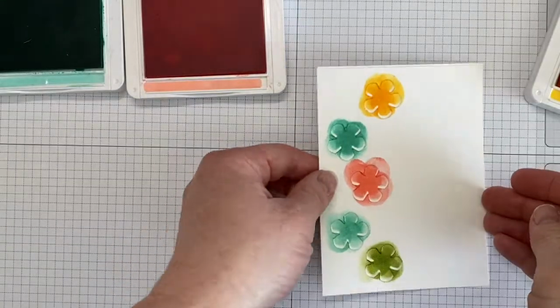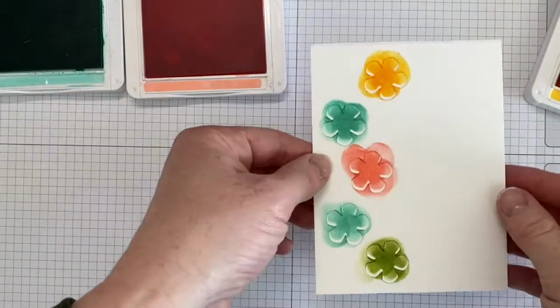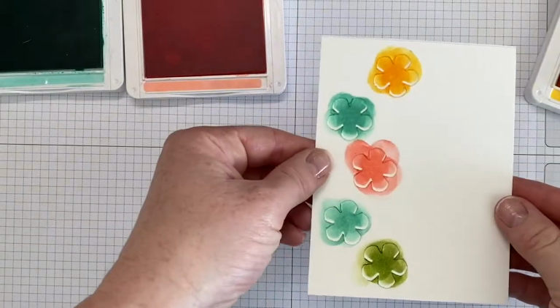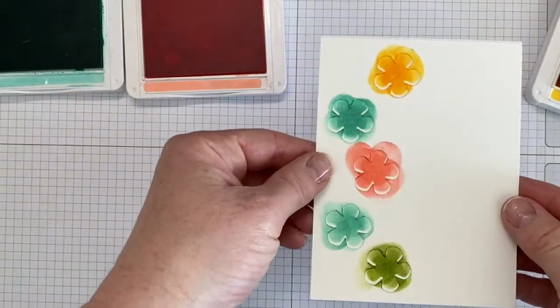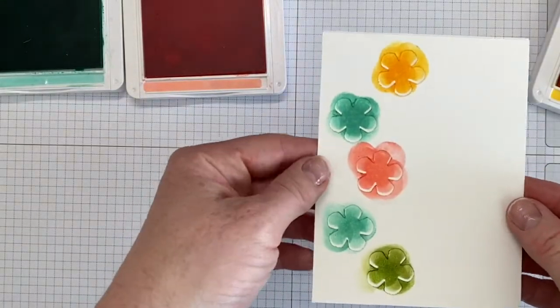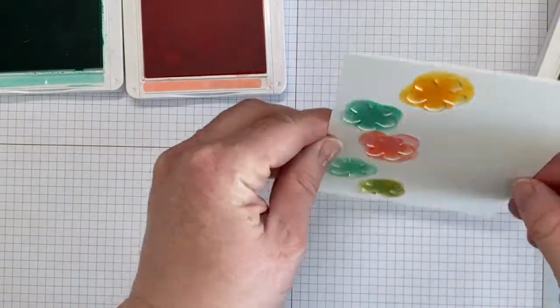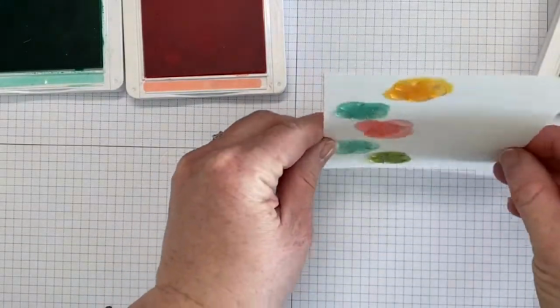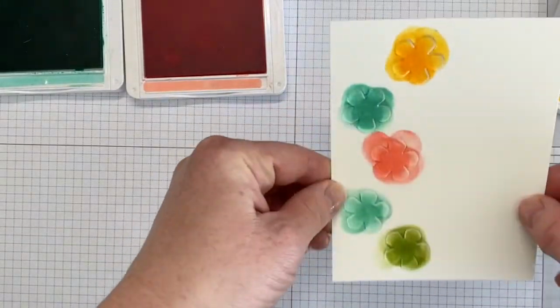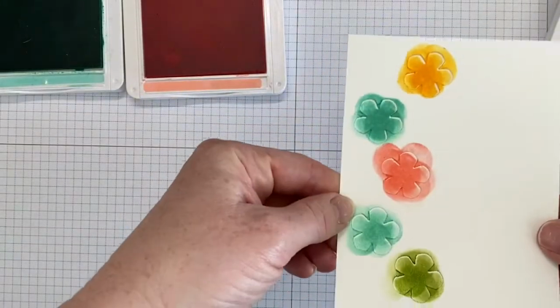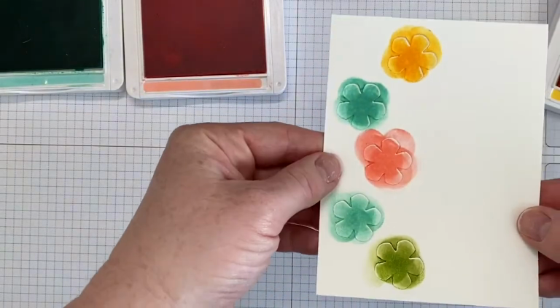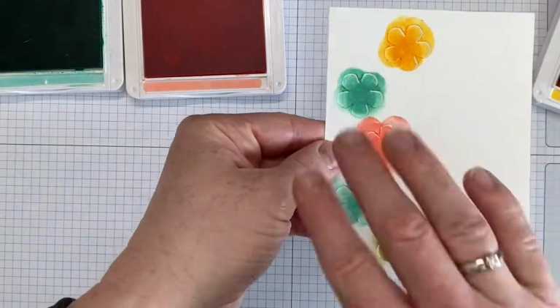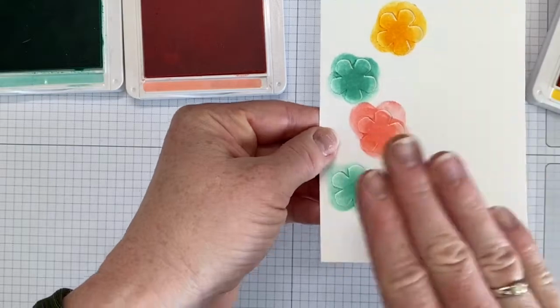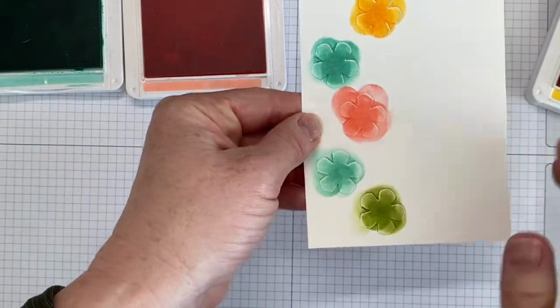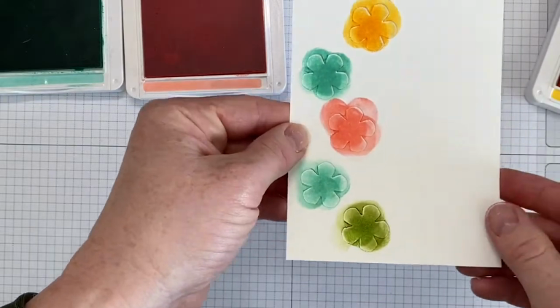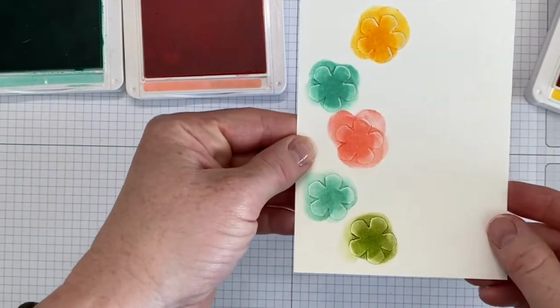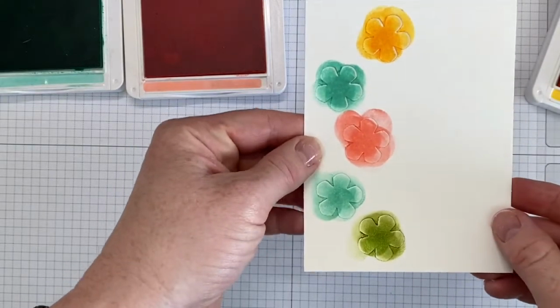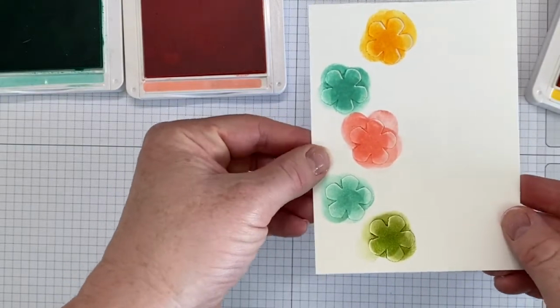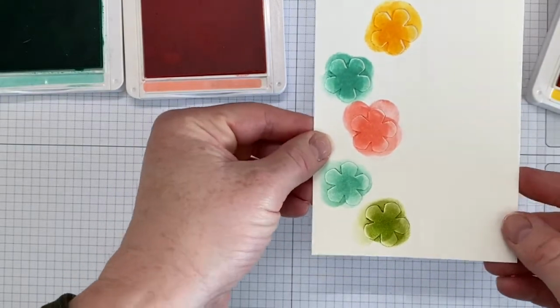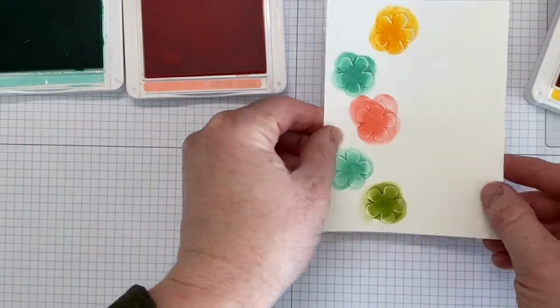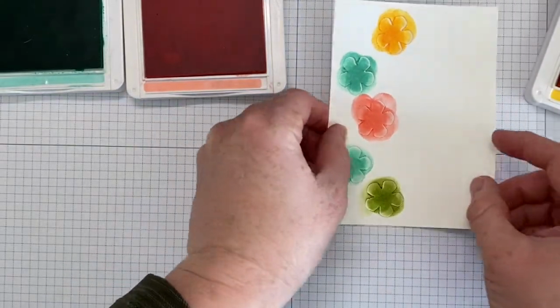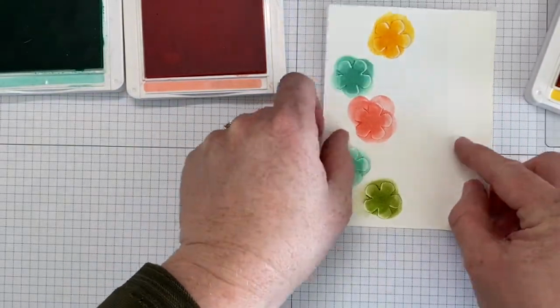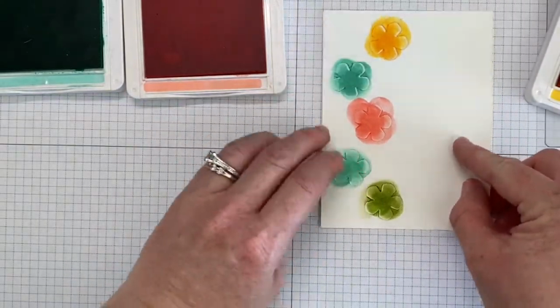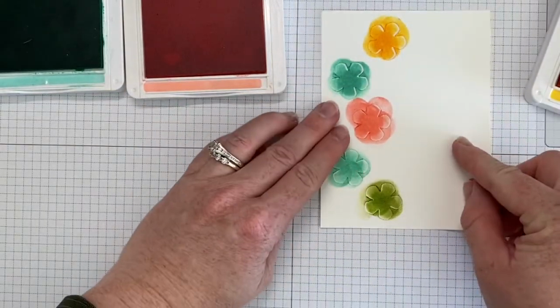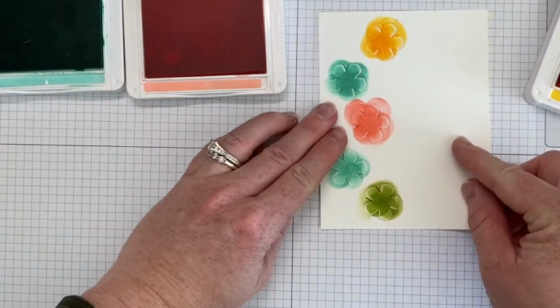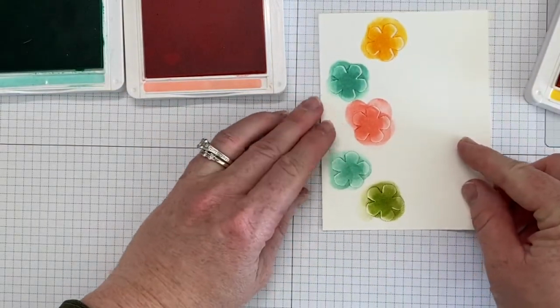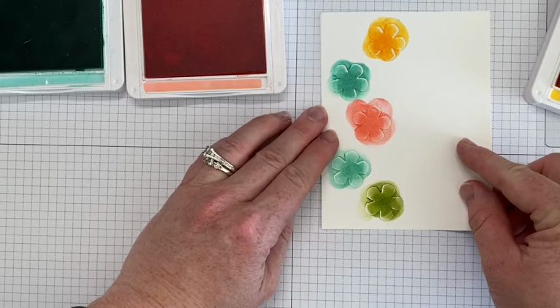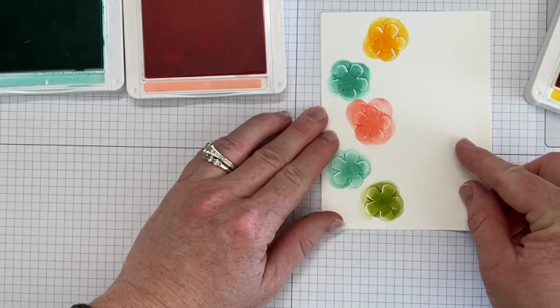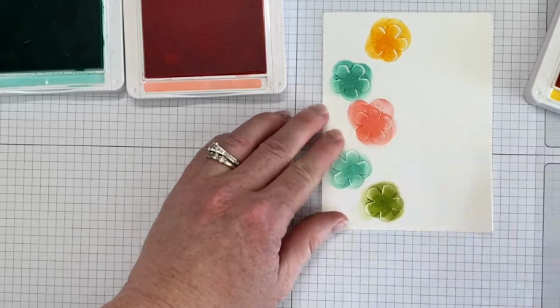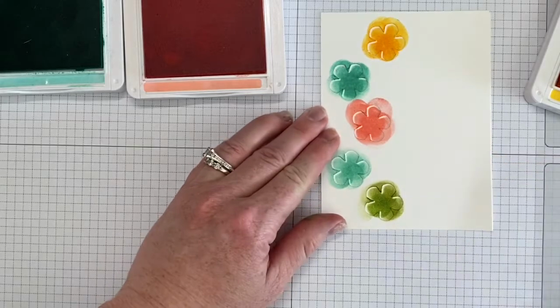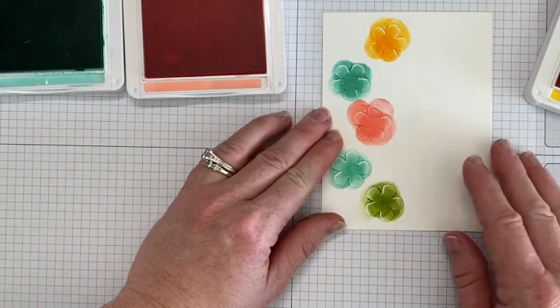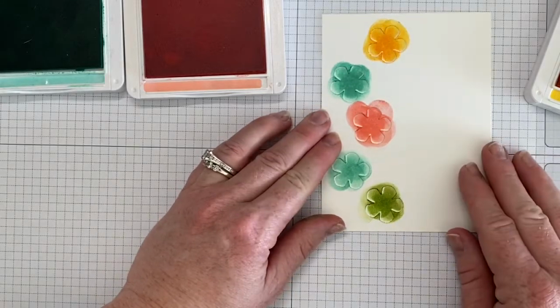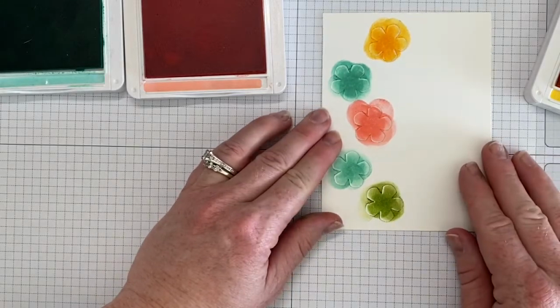Once you have the sponging done, you're going to line up the mask again — and this is where it really helps to have it cut the same size as the paper behind. You're going to lay it down and then you're going to take a stamp.